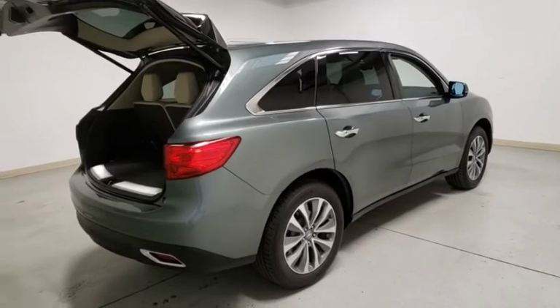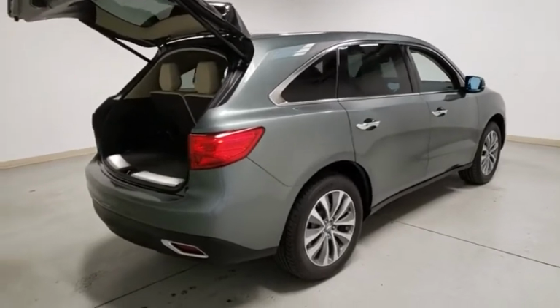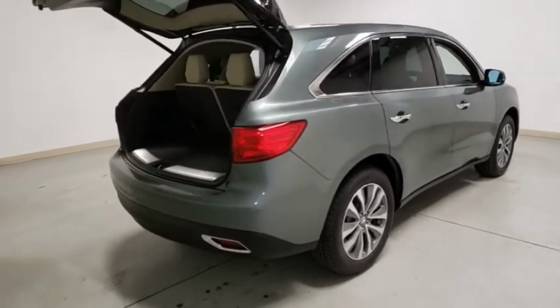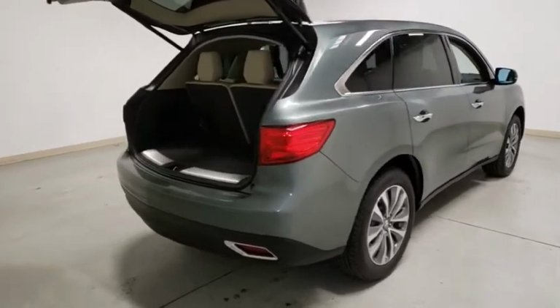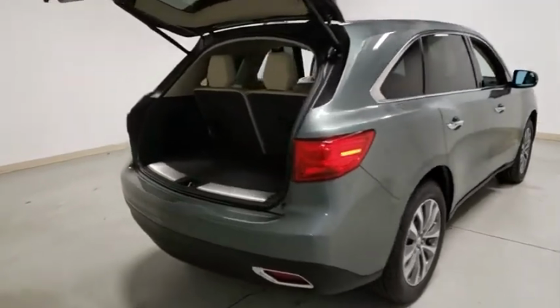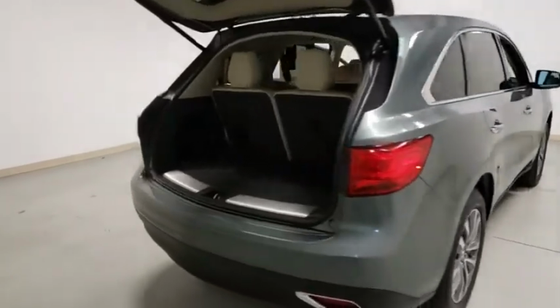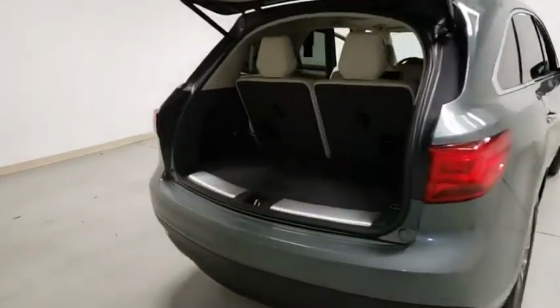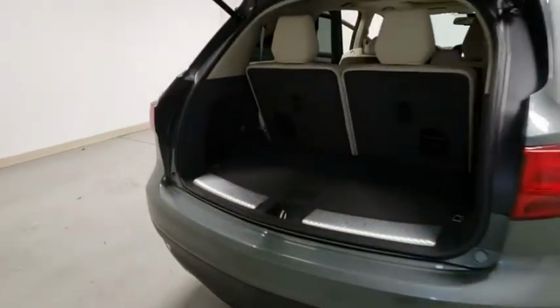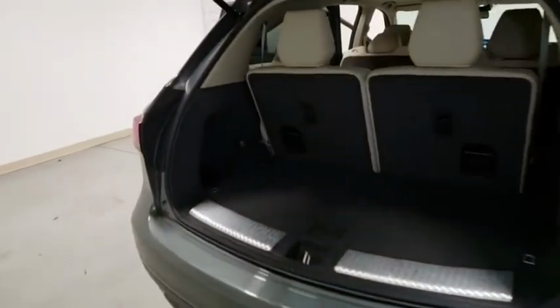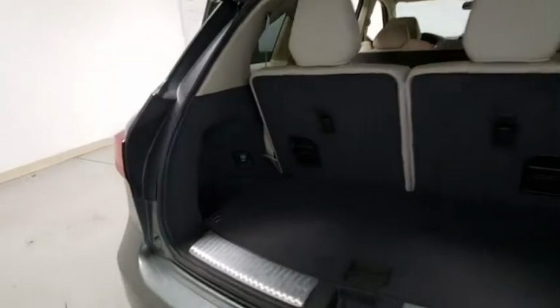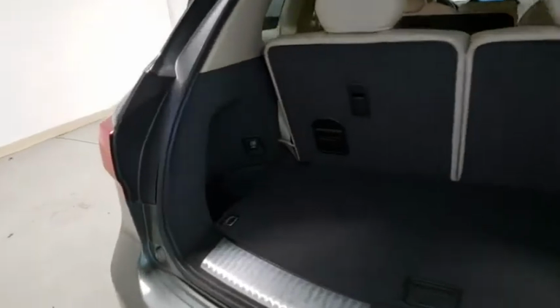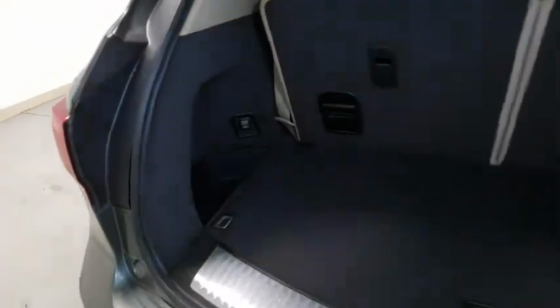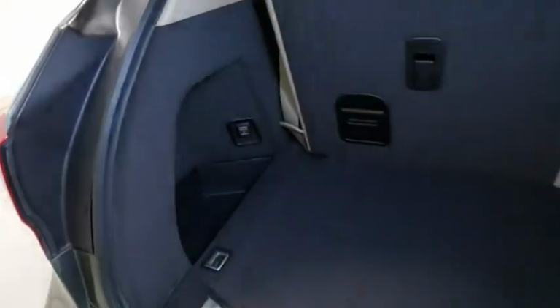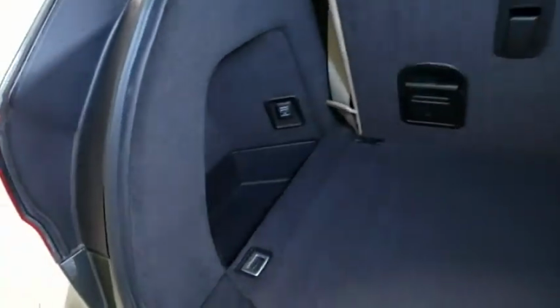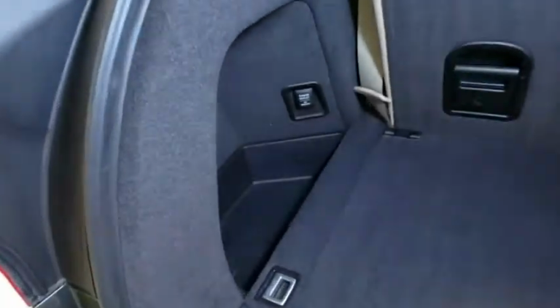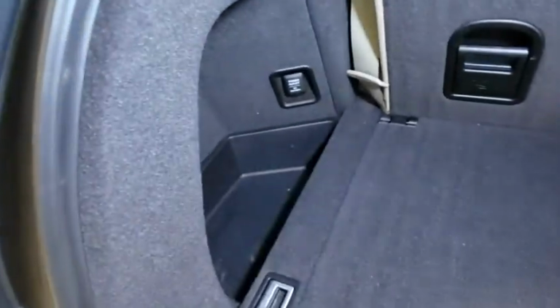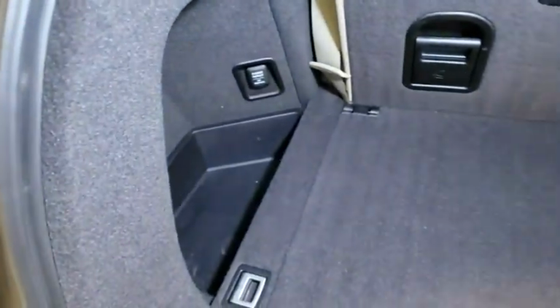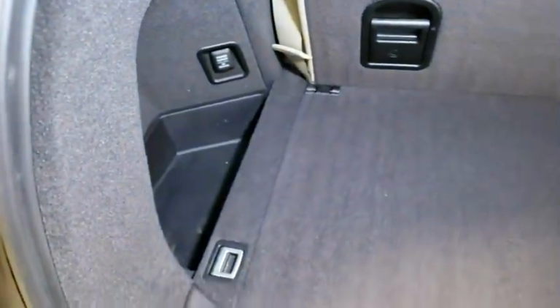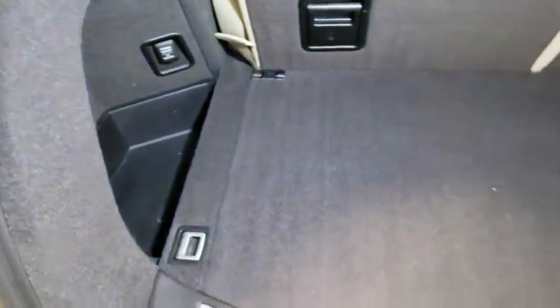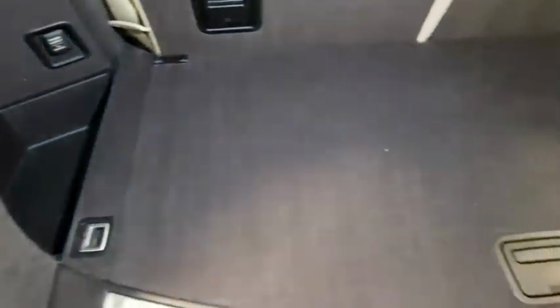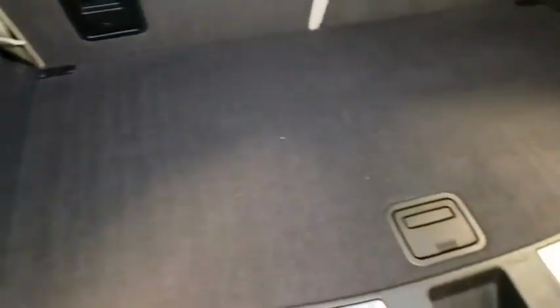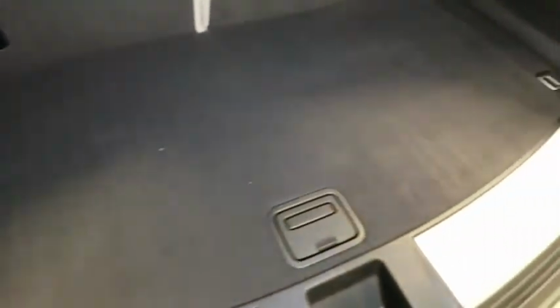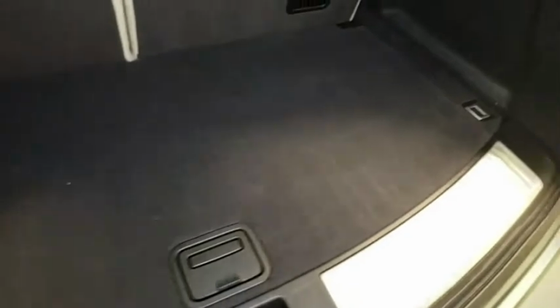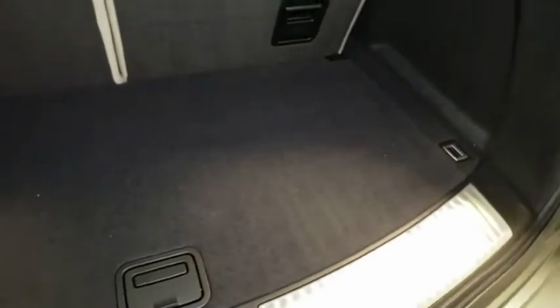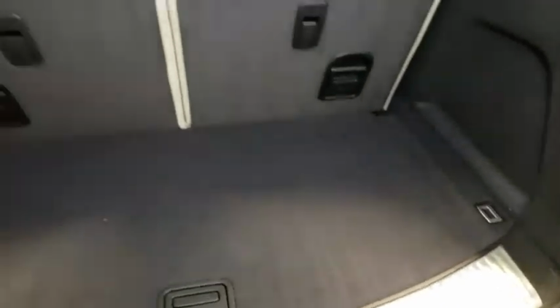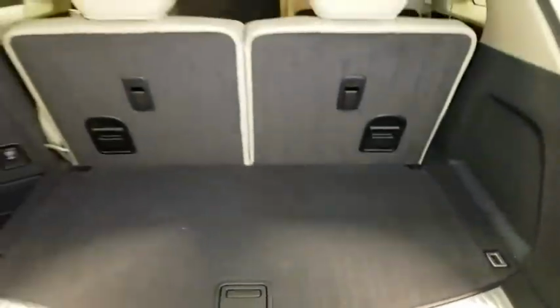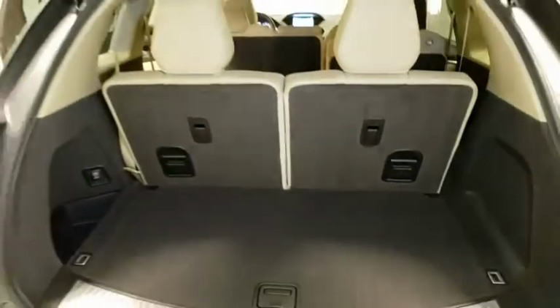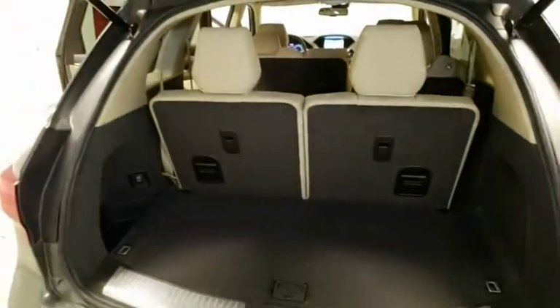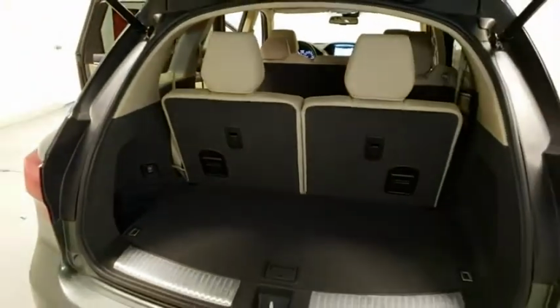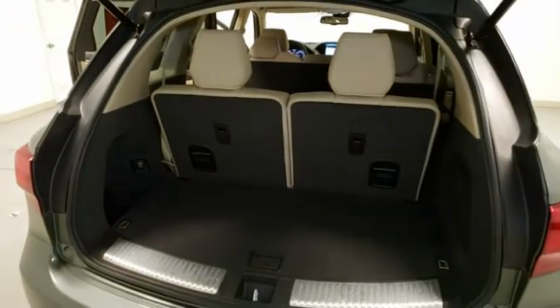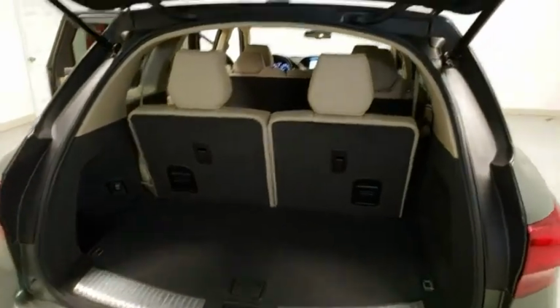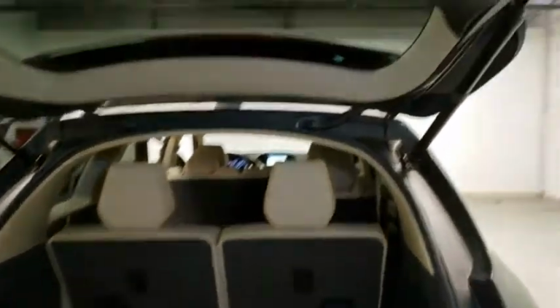Power liftgate, traction control, navigation system, power passenger seat, dual airbags, Bluetooth, power steering, alloy wheels, four-wheel disc brakes, center armrest, active suspension system.